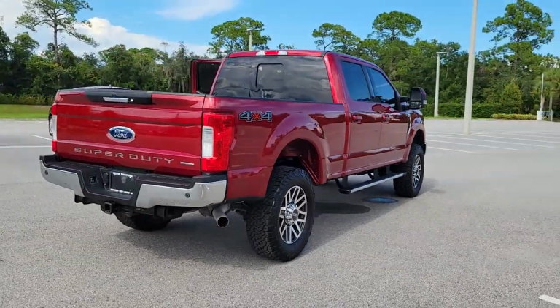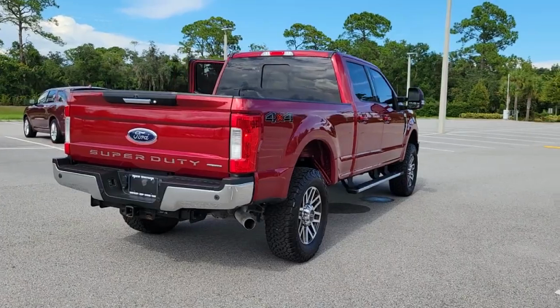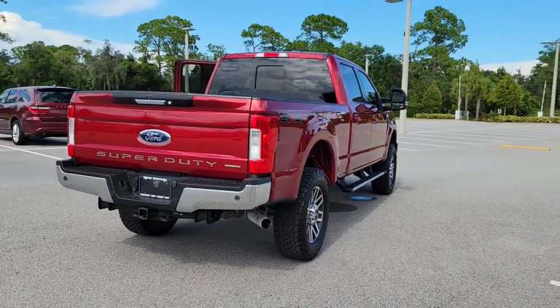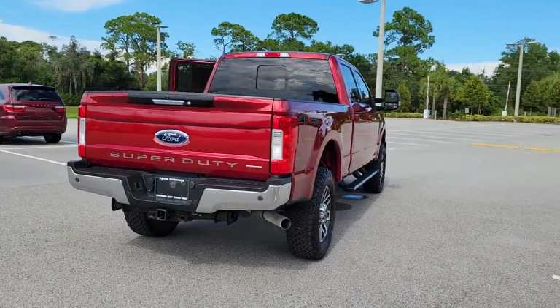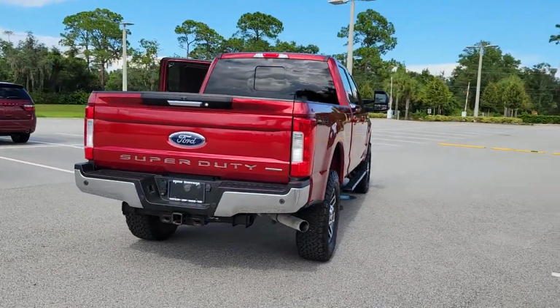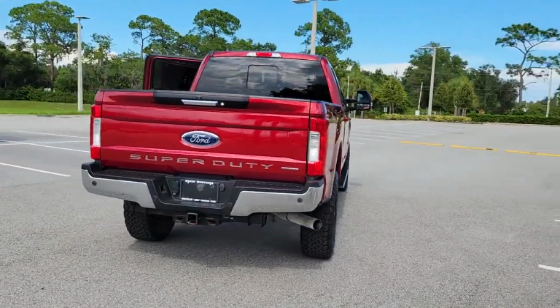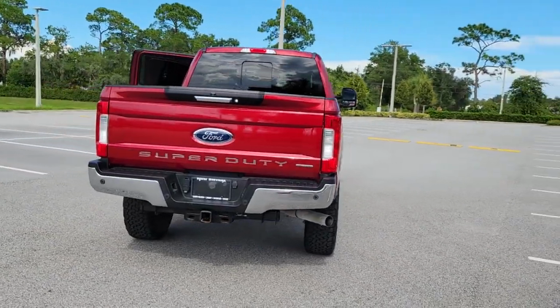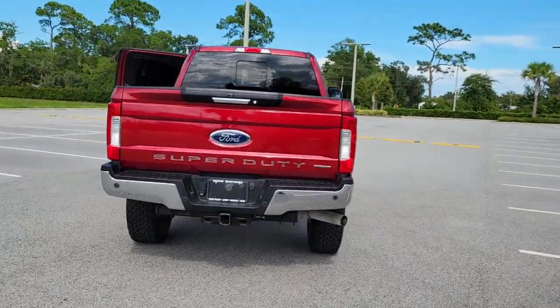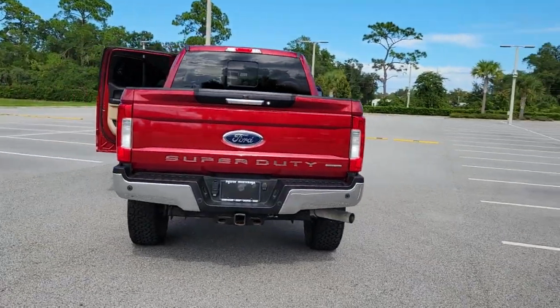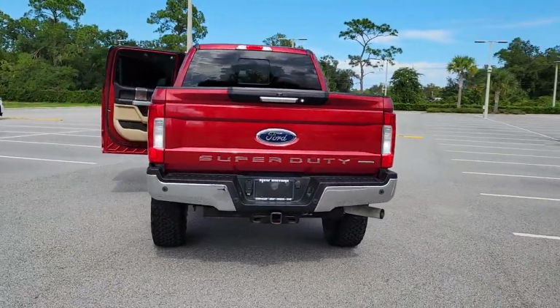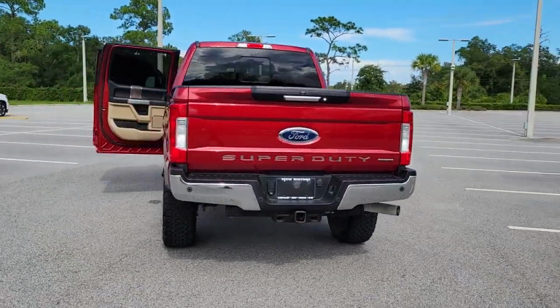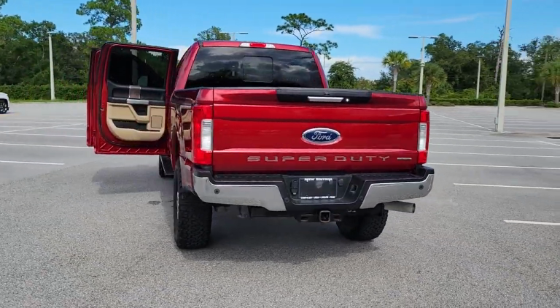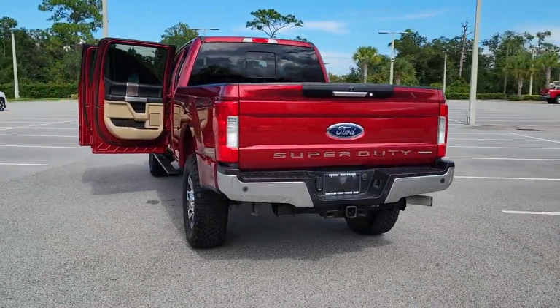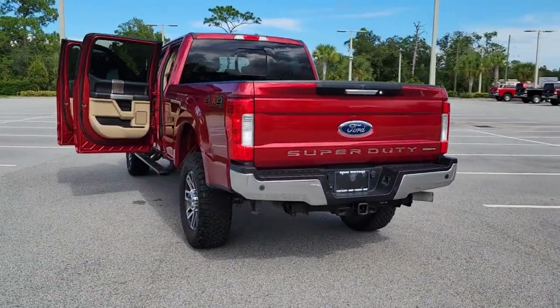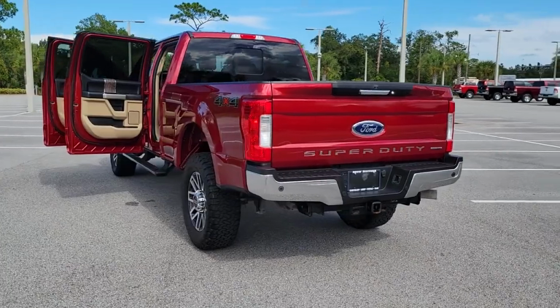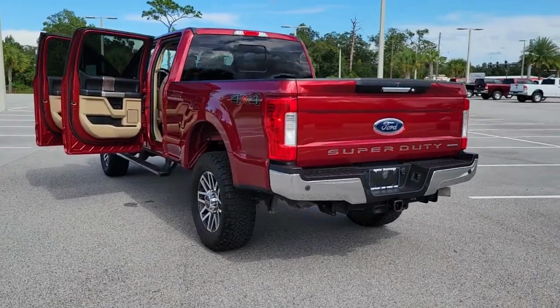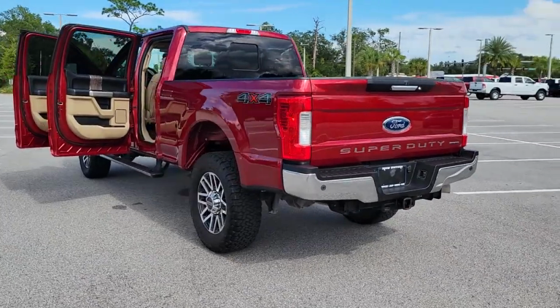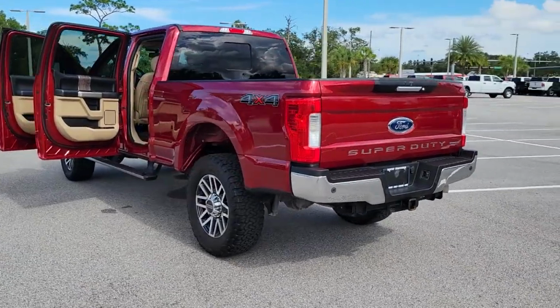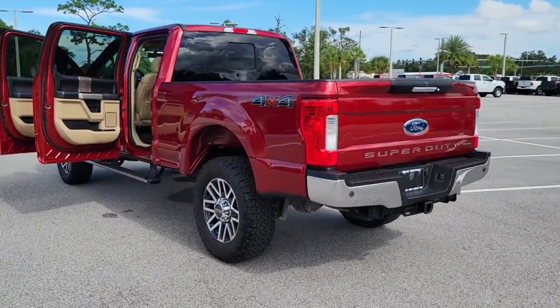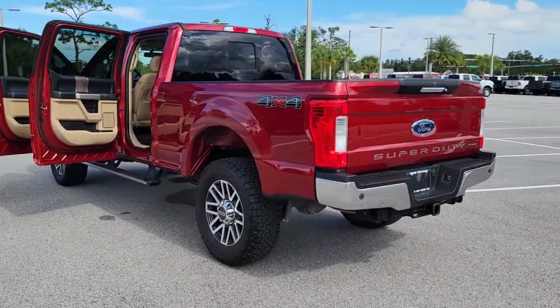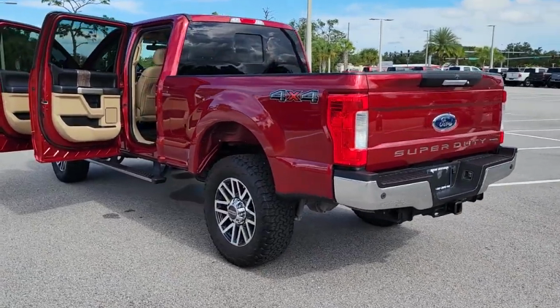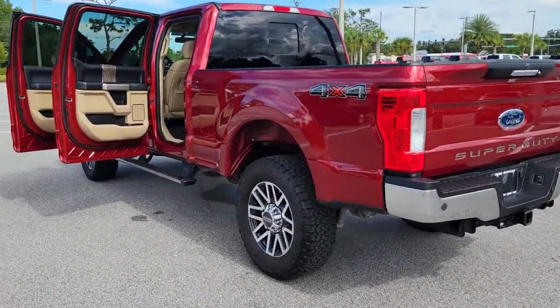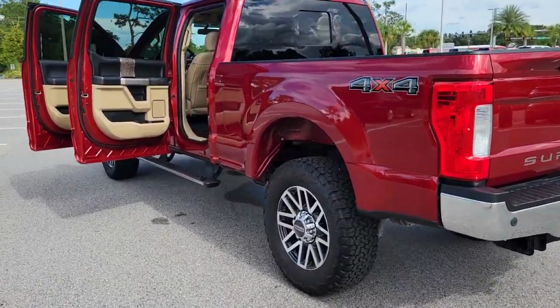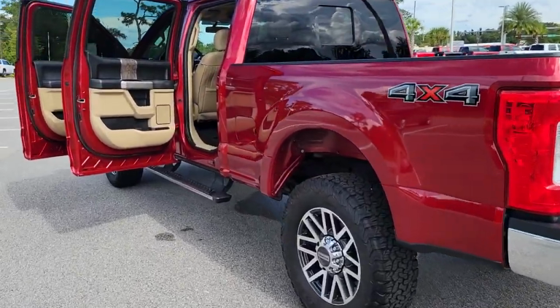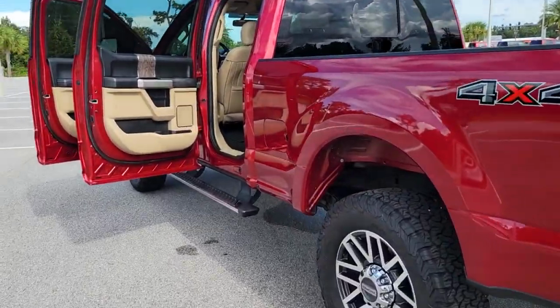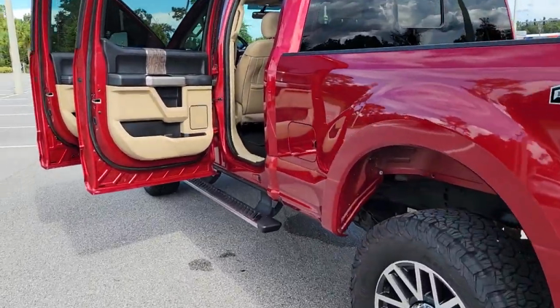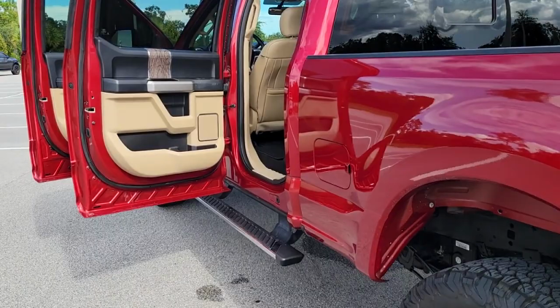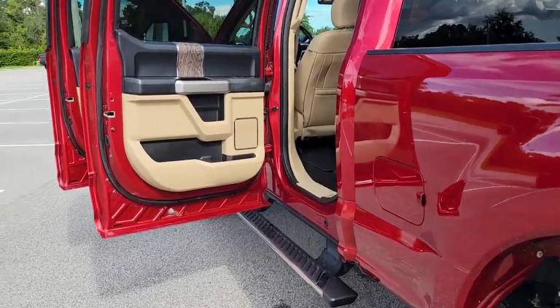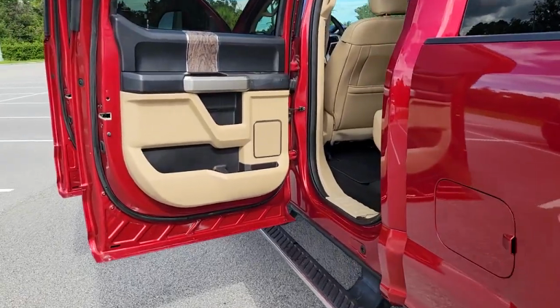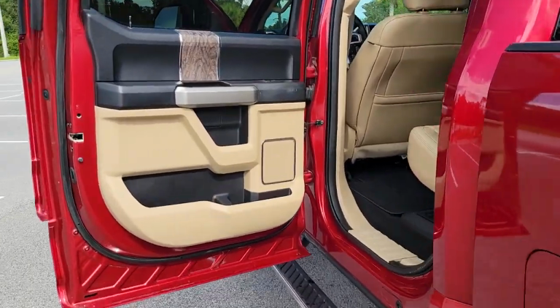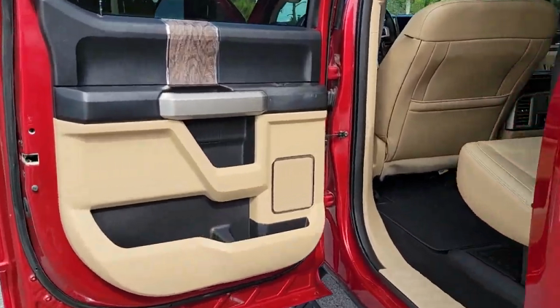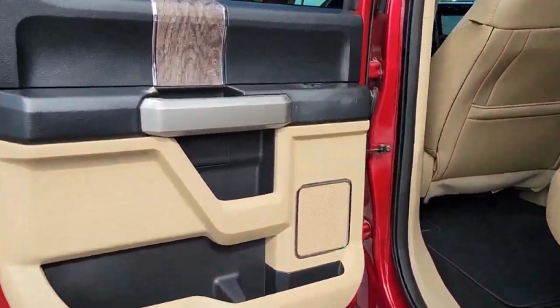Keyless entry, heated mirrors, power passenger seat, satellite radio, backup camera, woodgrain interior trim, four-wheel drive, premium sound system, fog lamps, eight-cylinder engine.